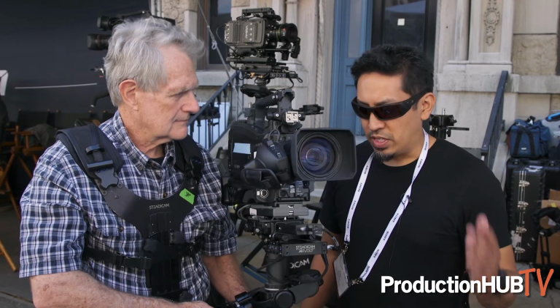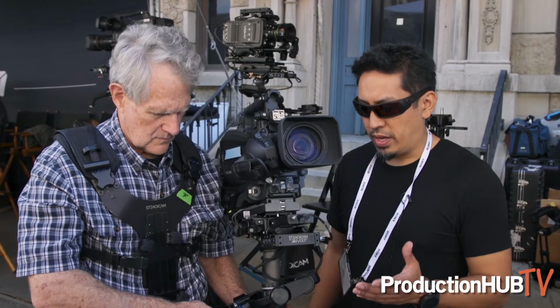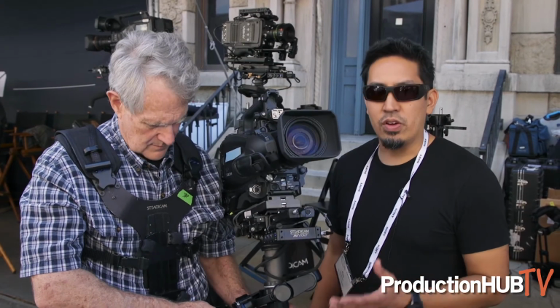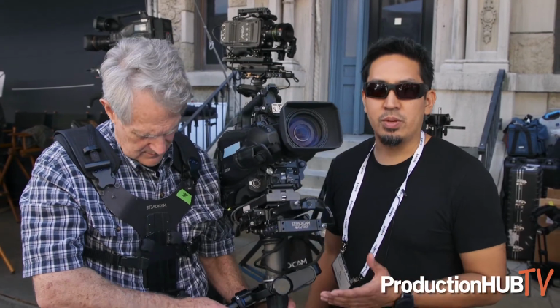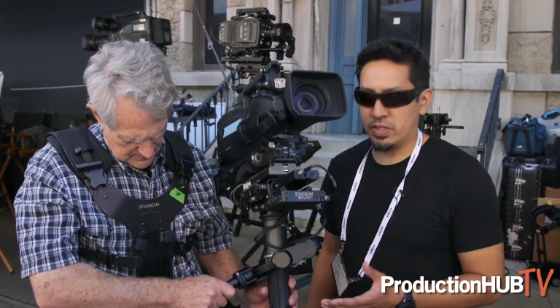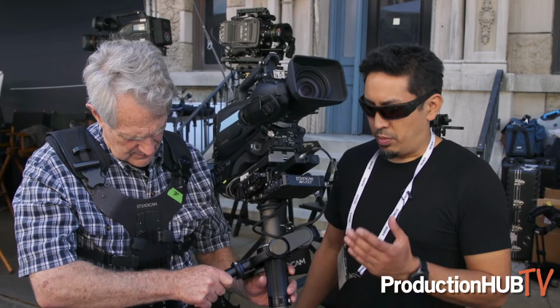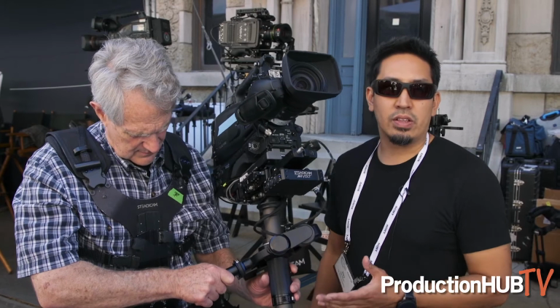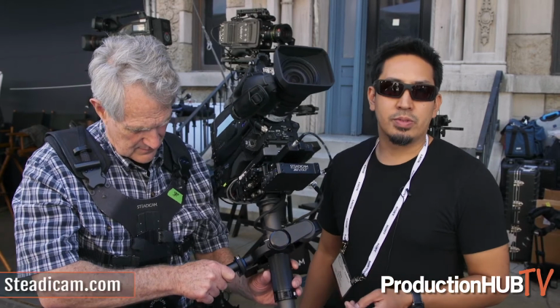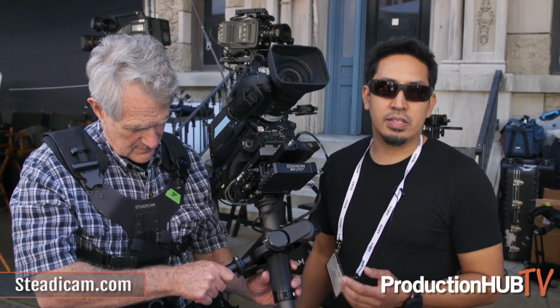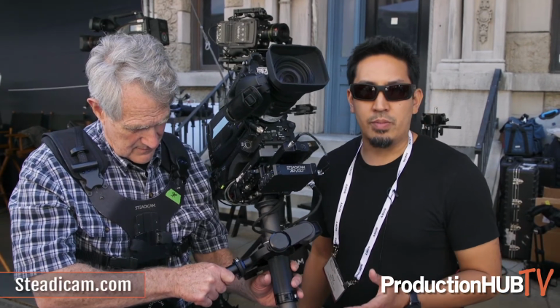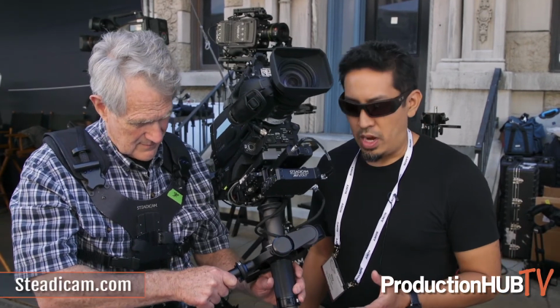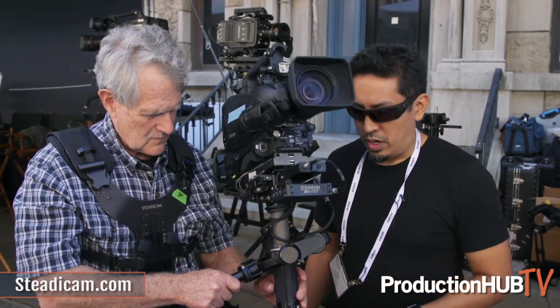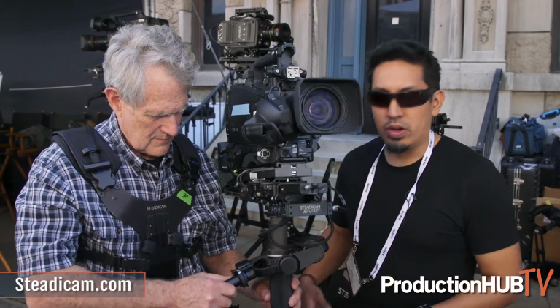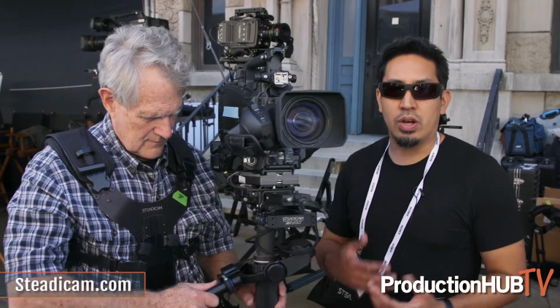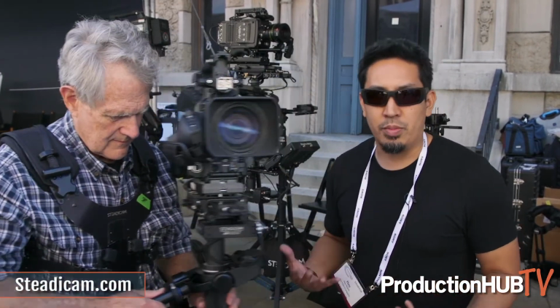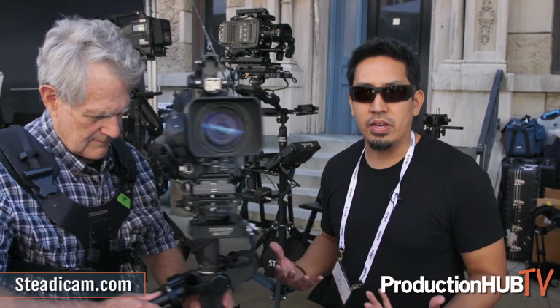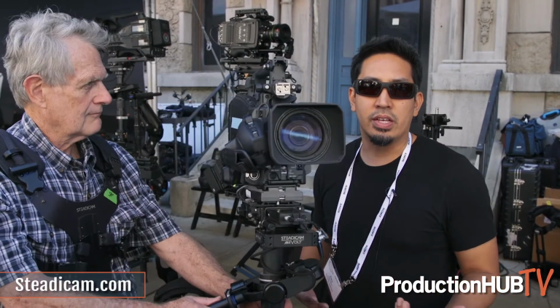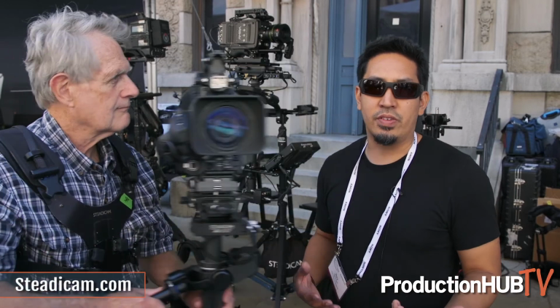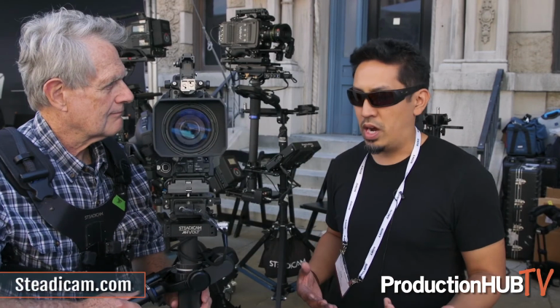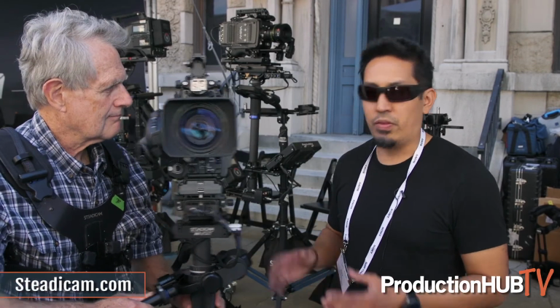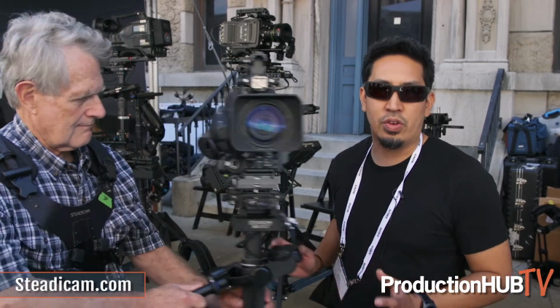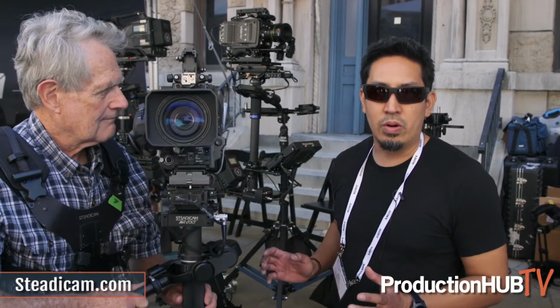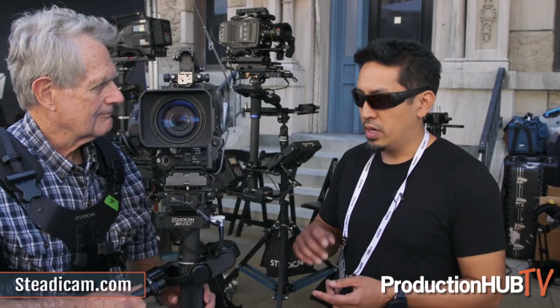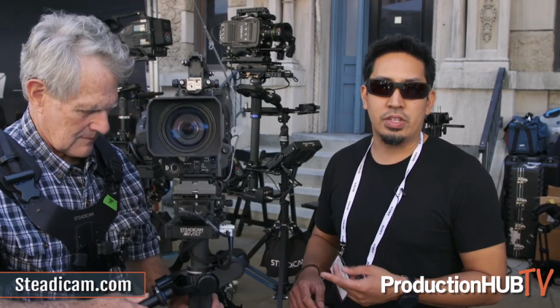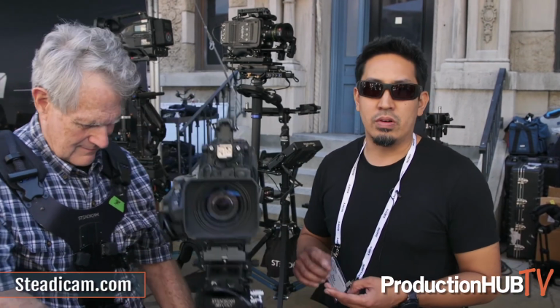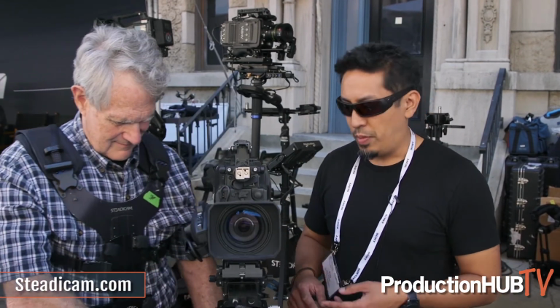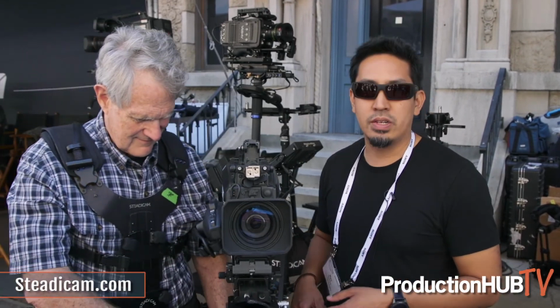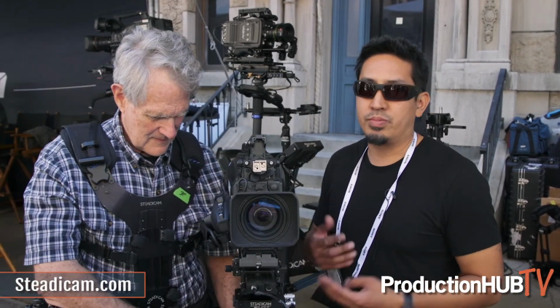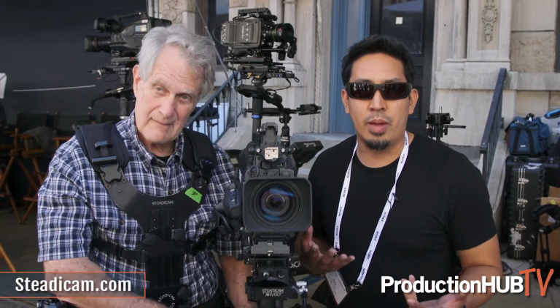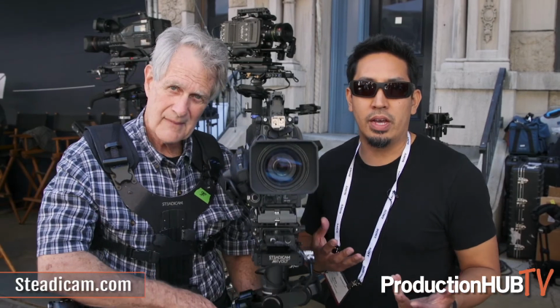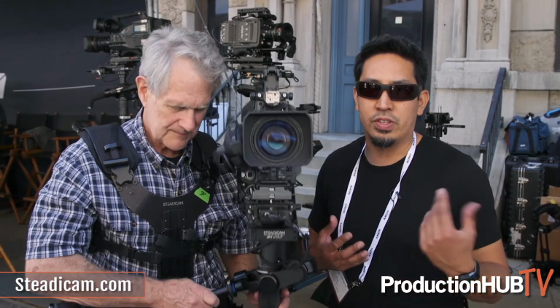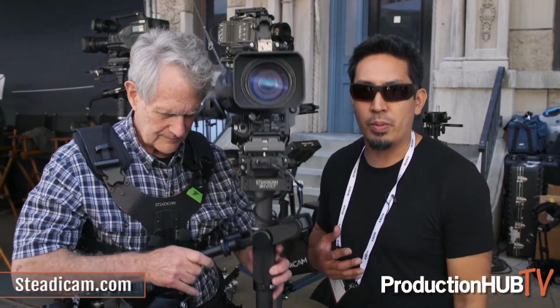If you'd like any other information about this, please take a look at our website at Steadicam.com. You can also contact me at rreyes@Tiffen.com for any extra info on purchasing, or to come and demo it at our facility in Burbank.